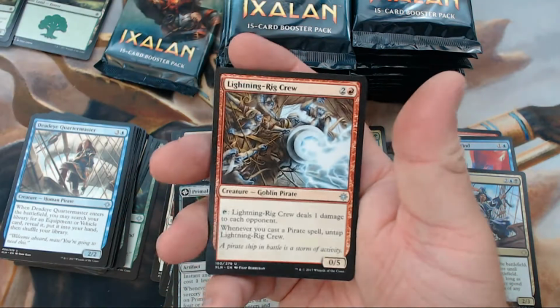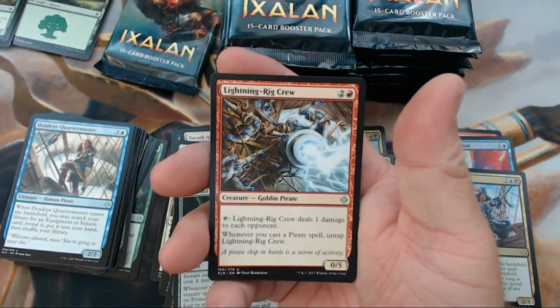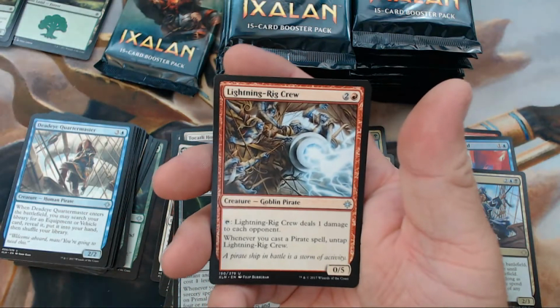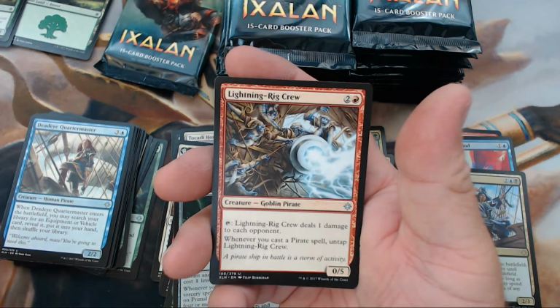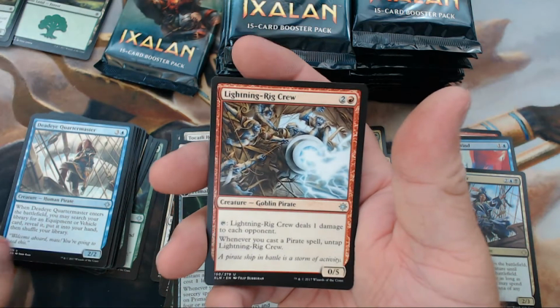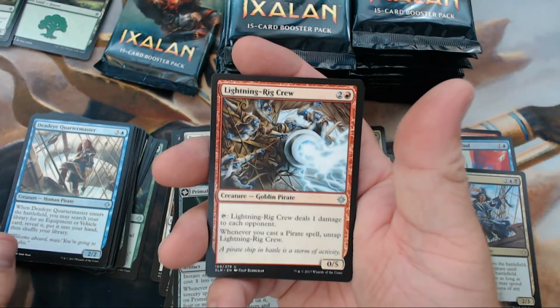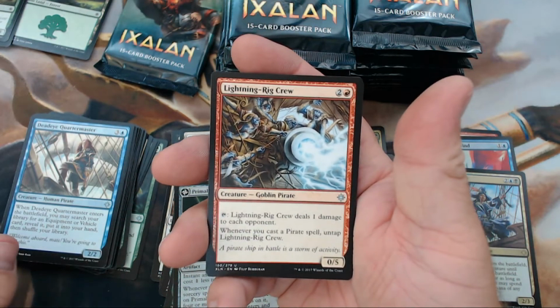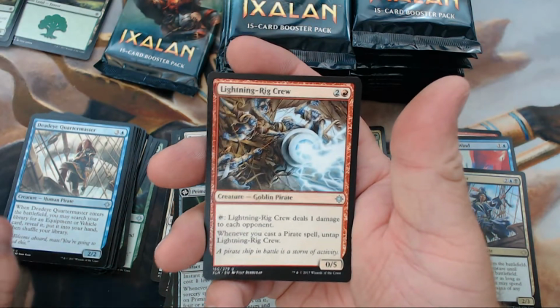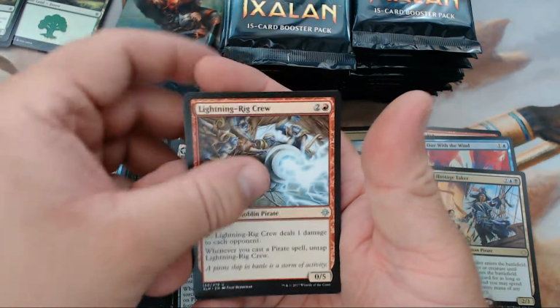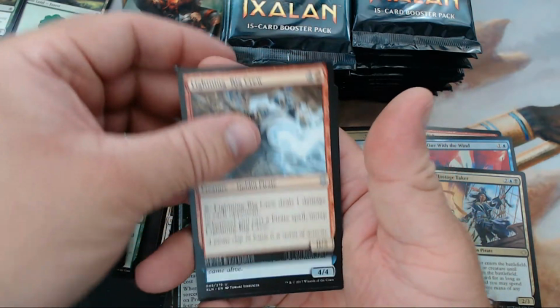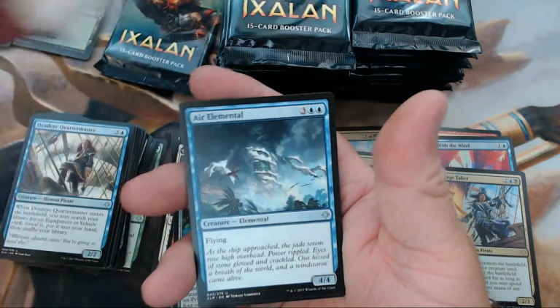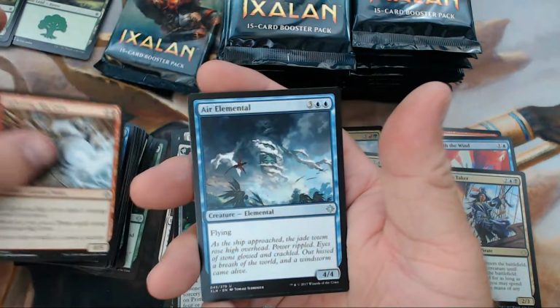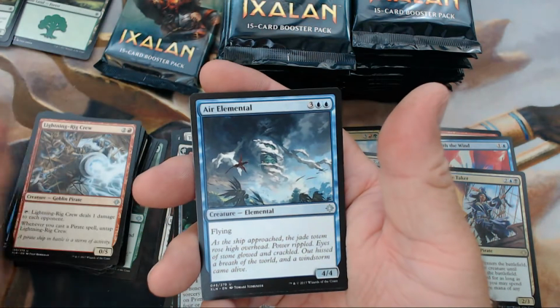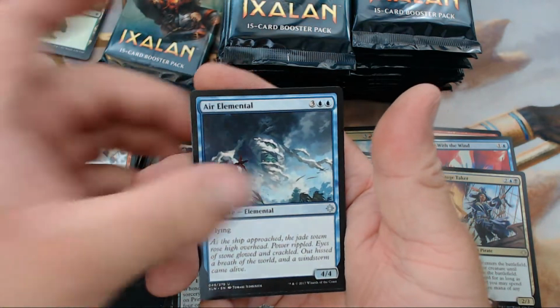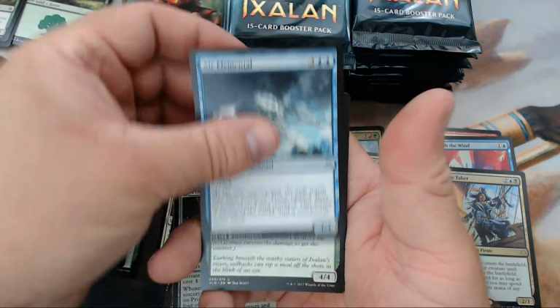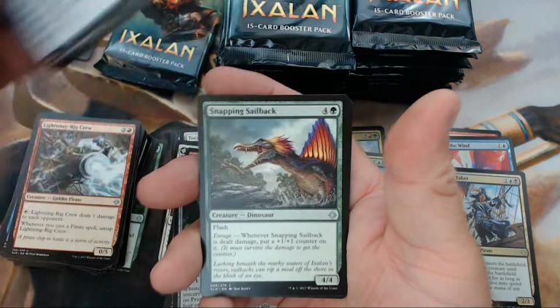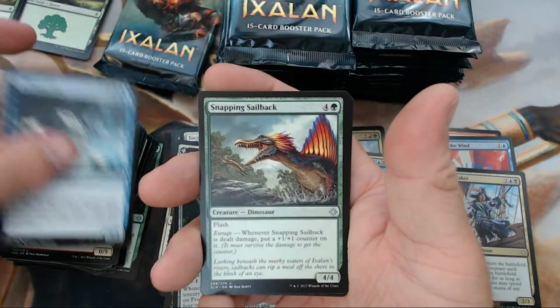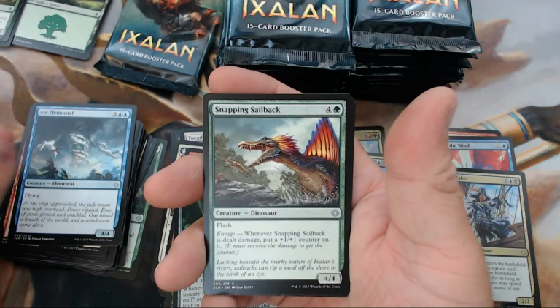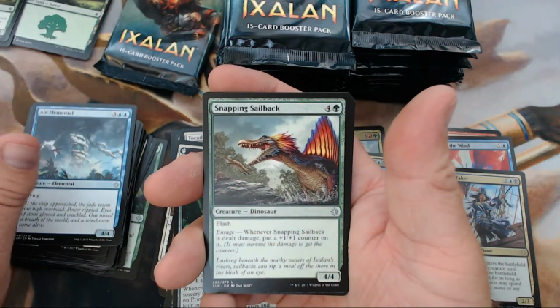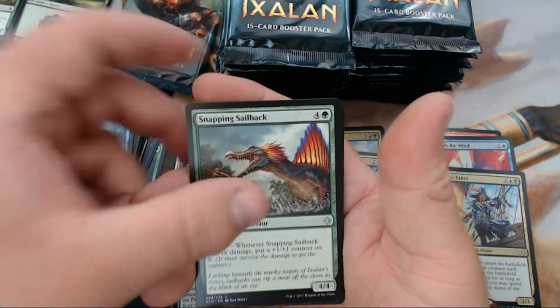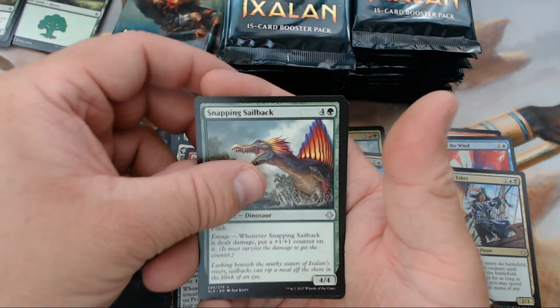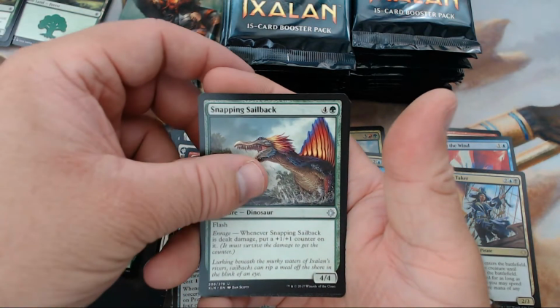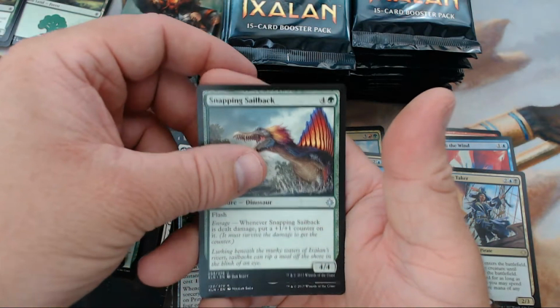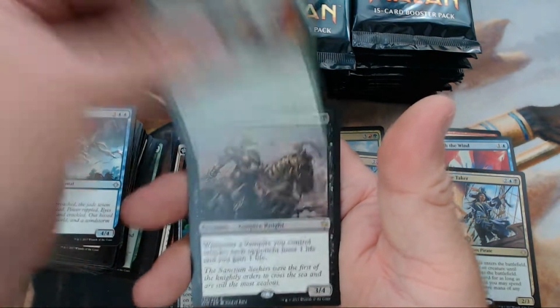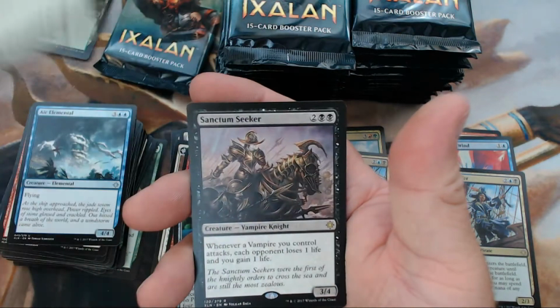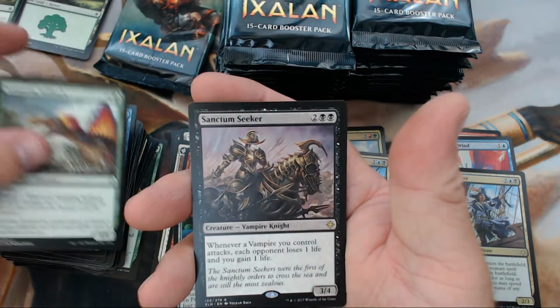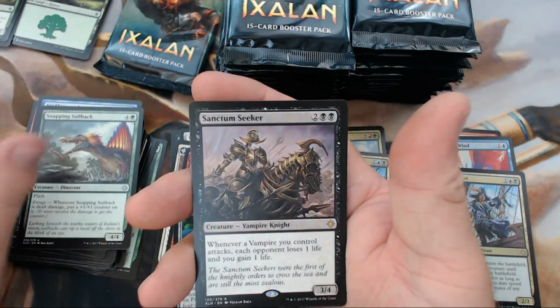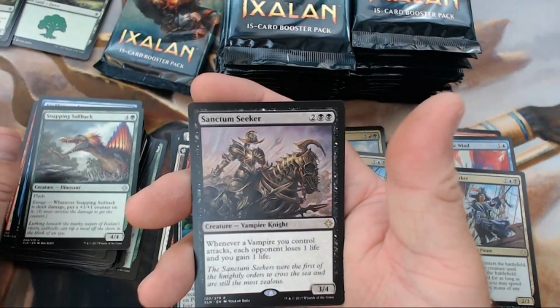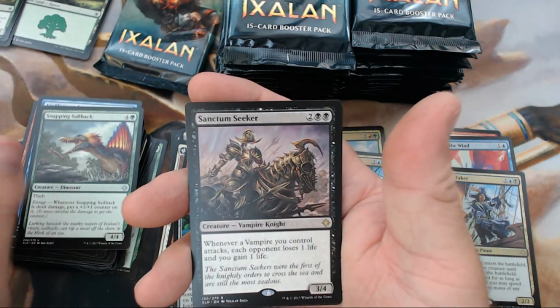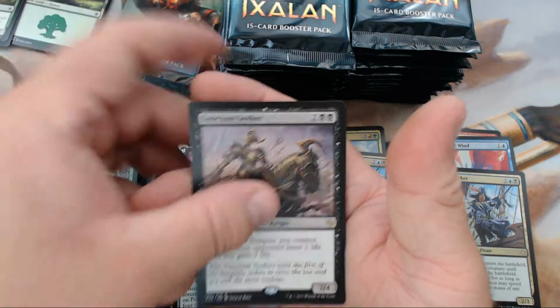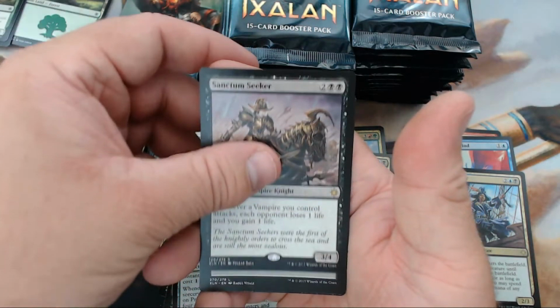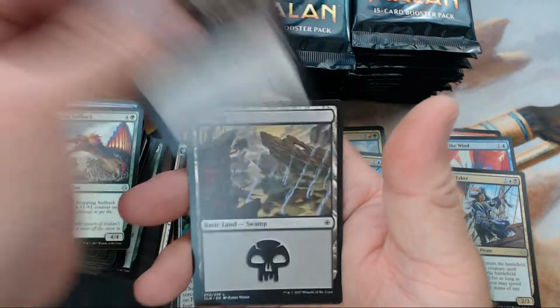All right, Lightning Rig Crew, Air Elemental, Snapping Sailback, and our rare is Sanctum Seeker.